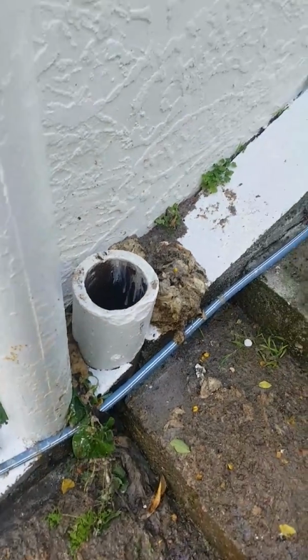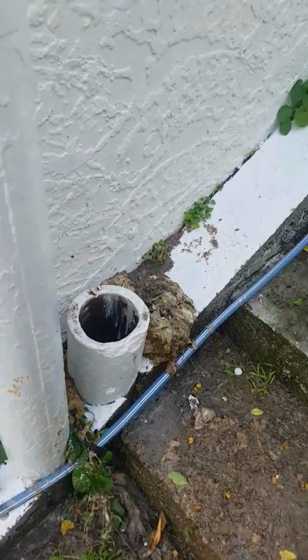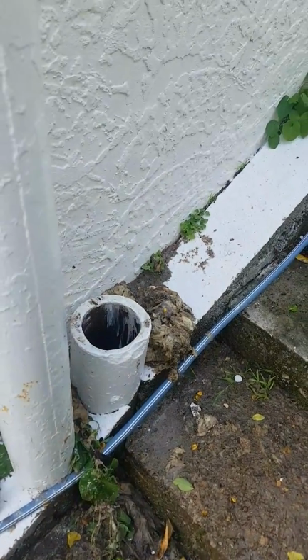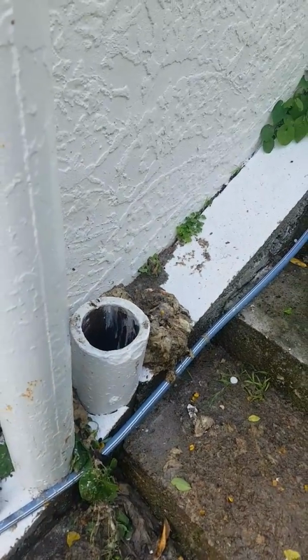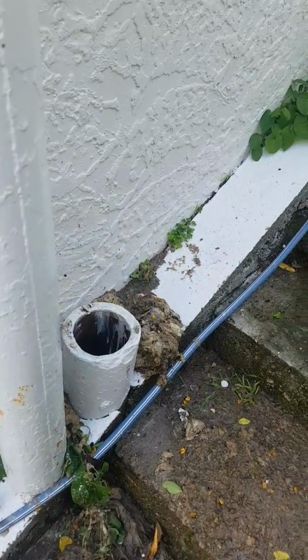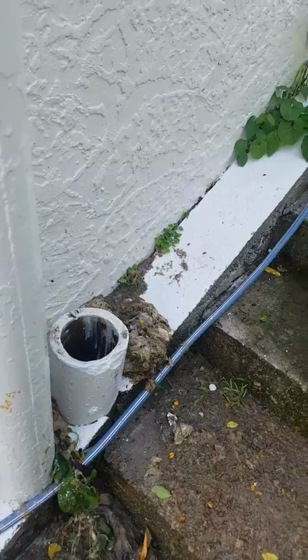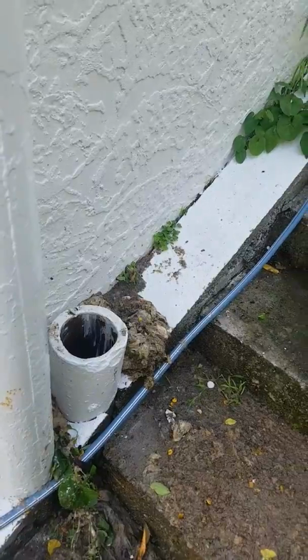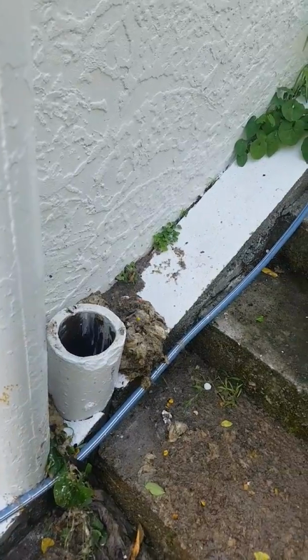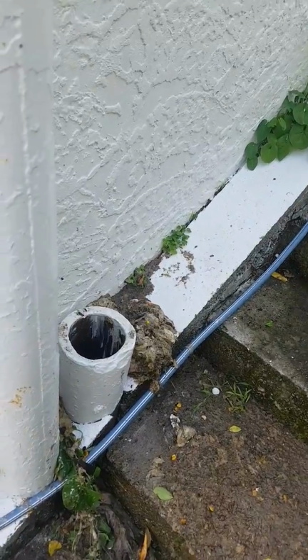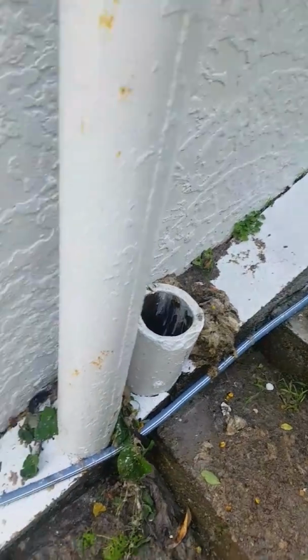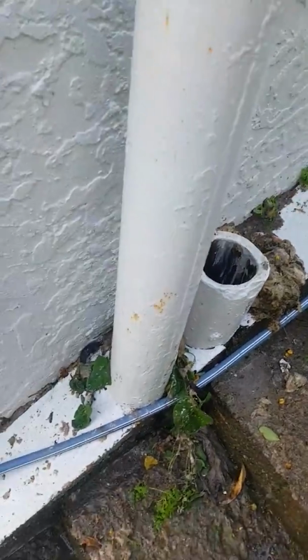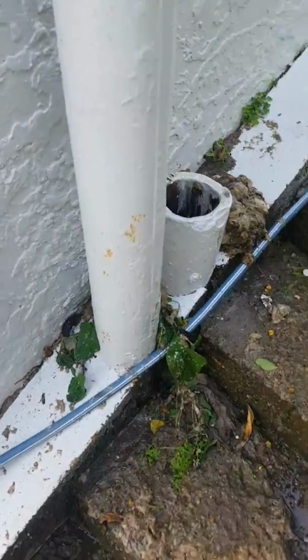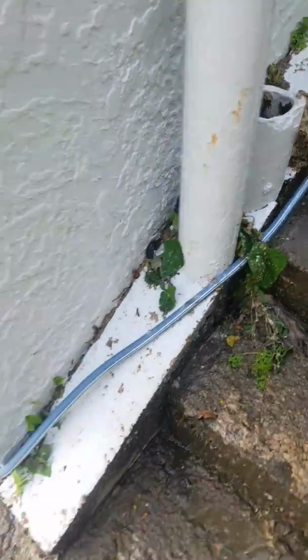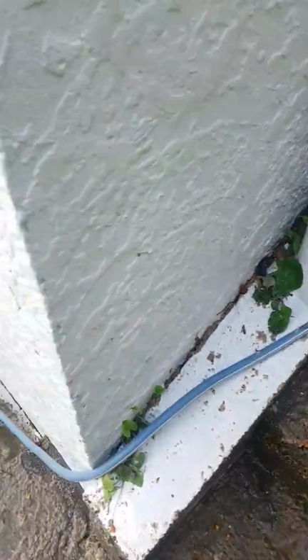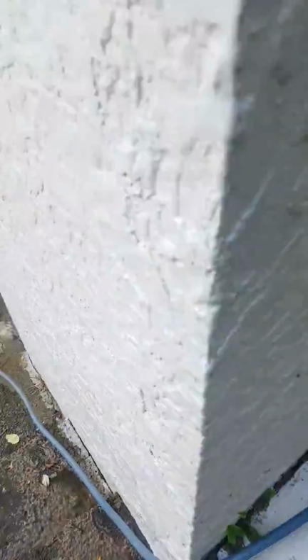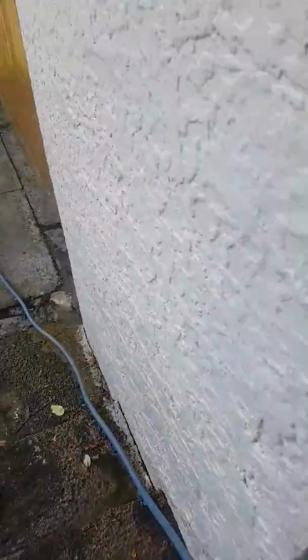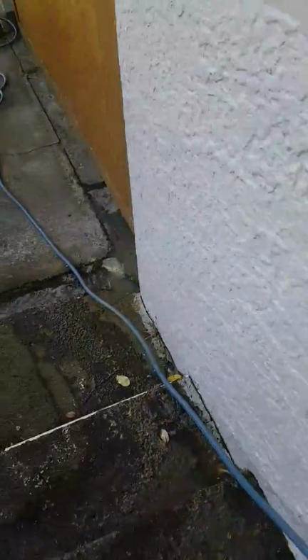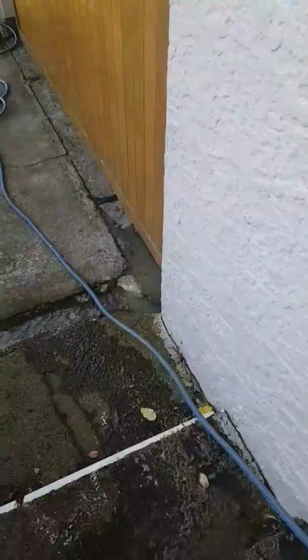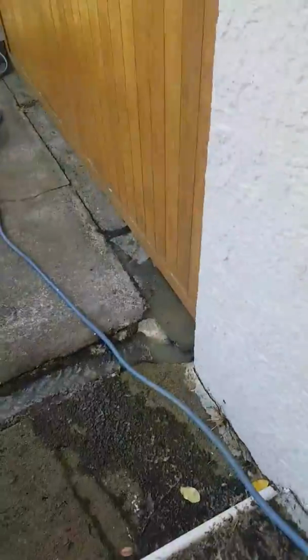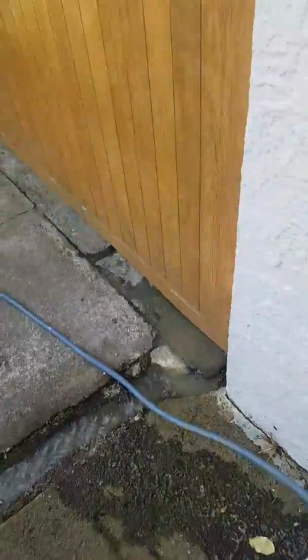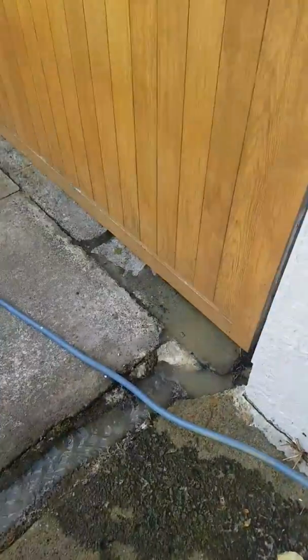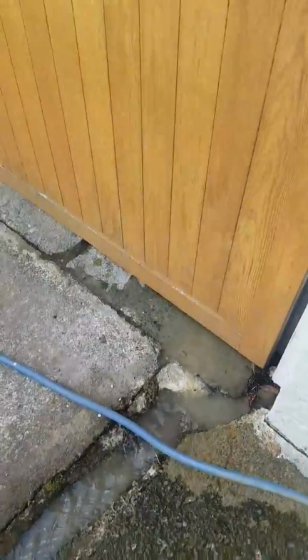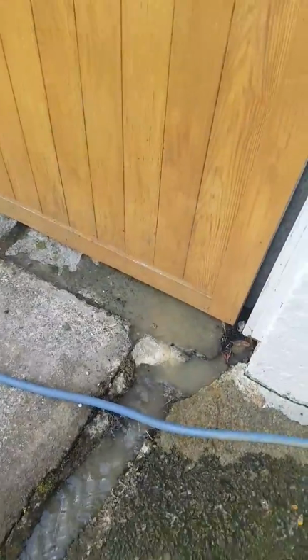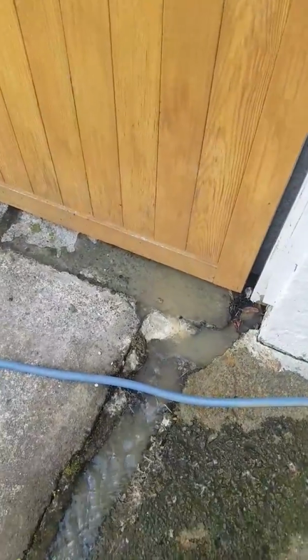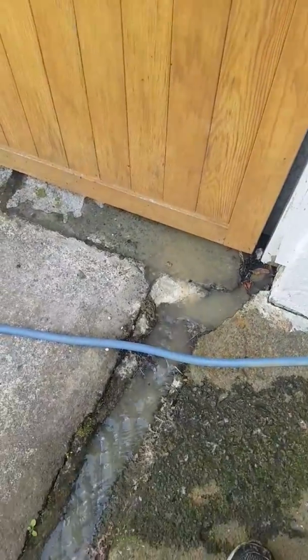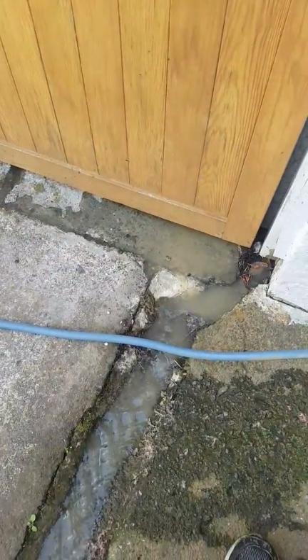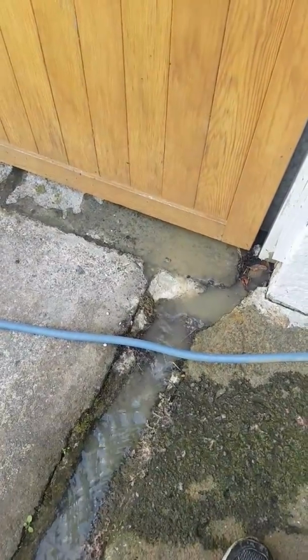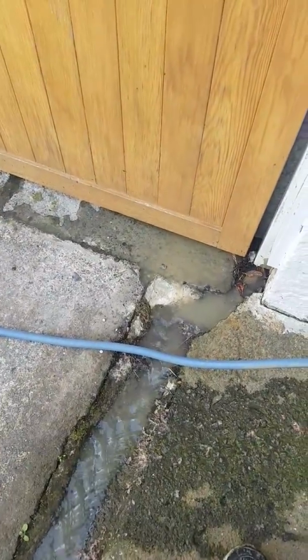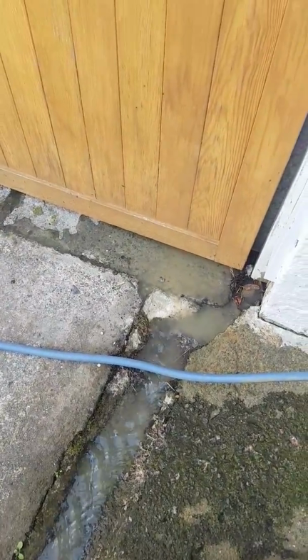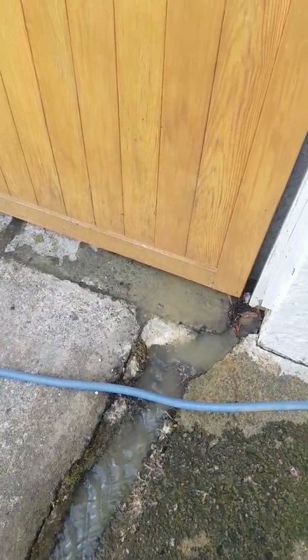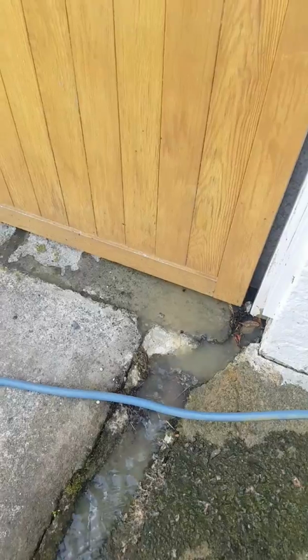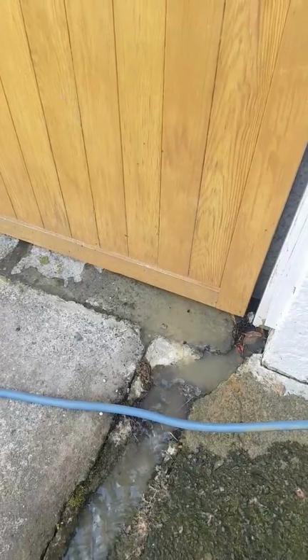When I turn the water off, the water drops down in the buchan, as you can see. Now she's really hosing out of here. All right, thank you.